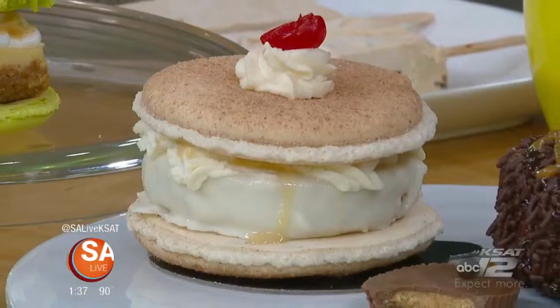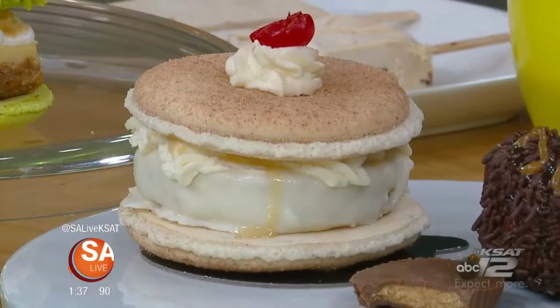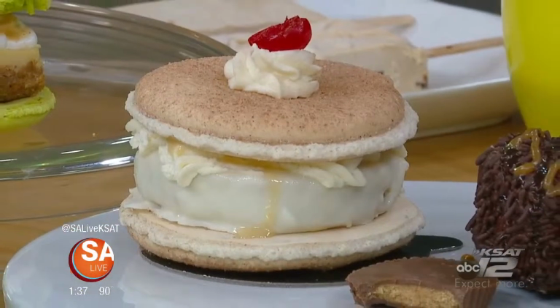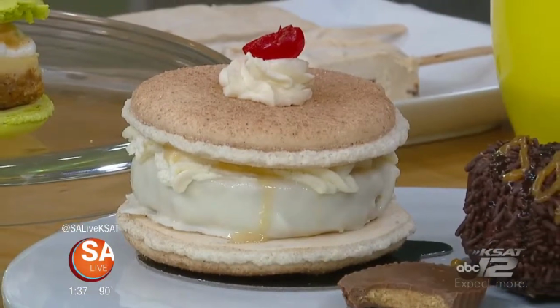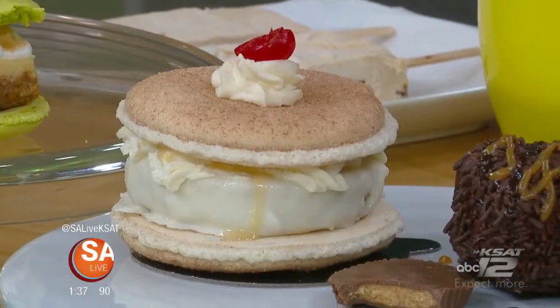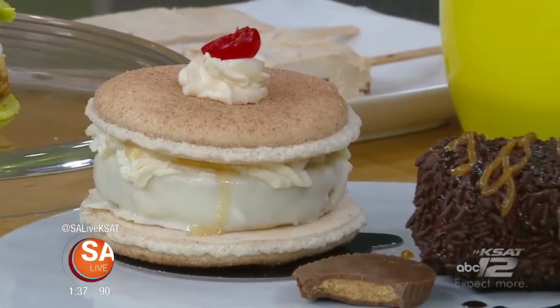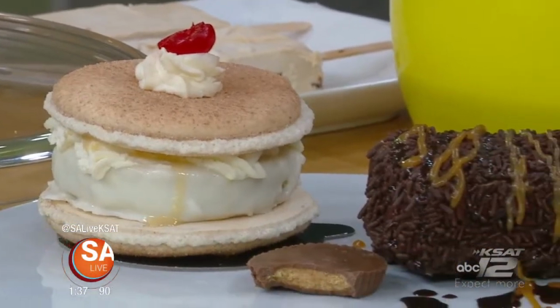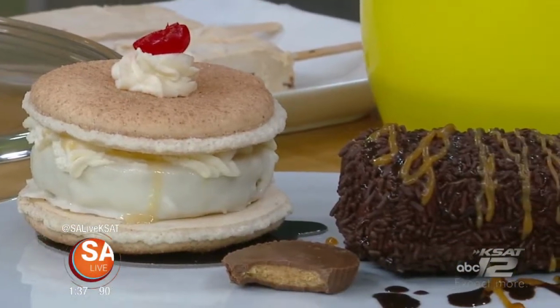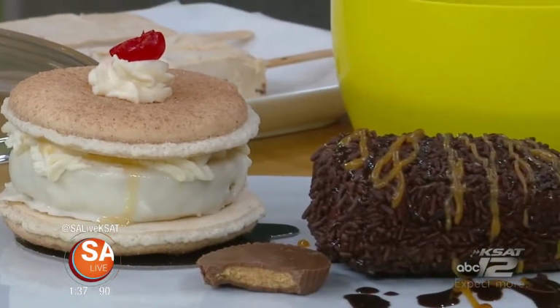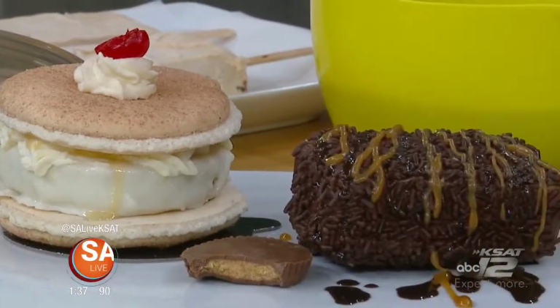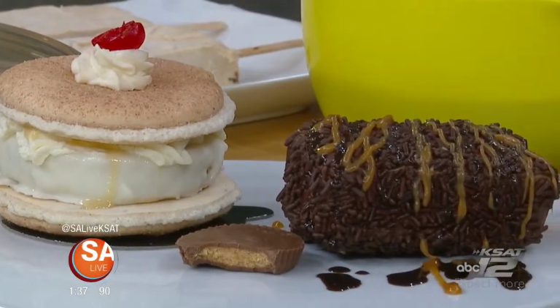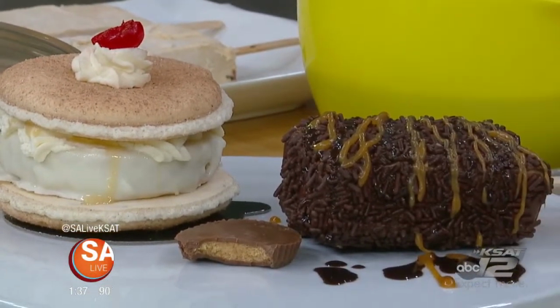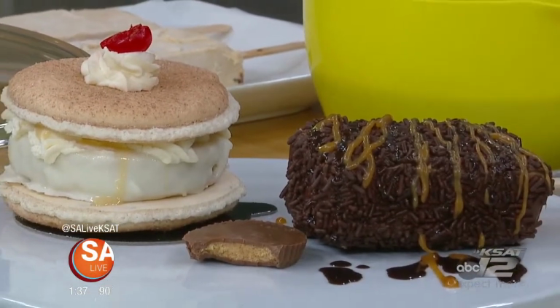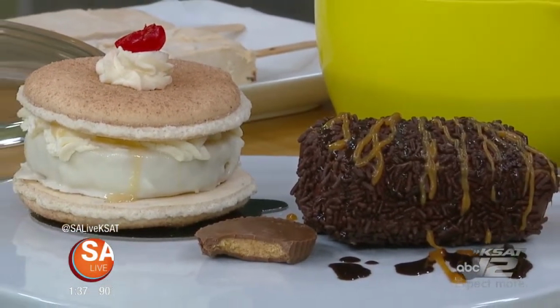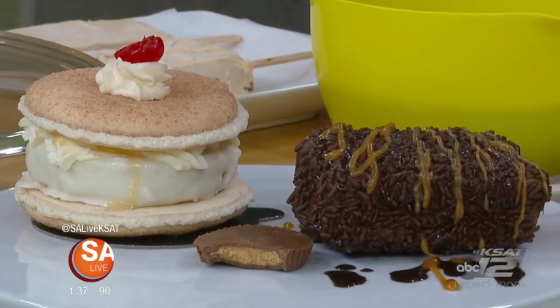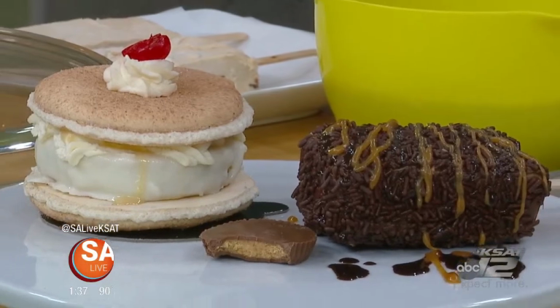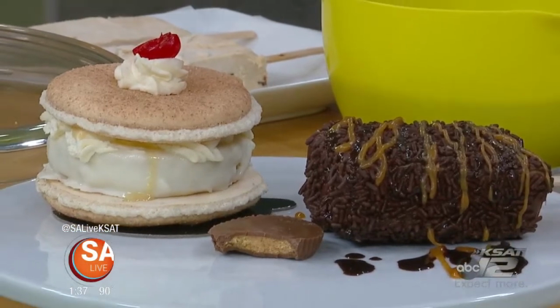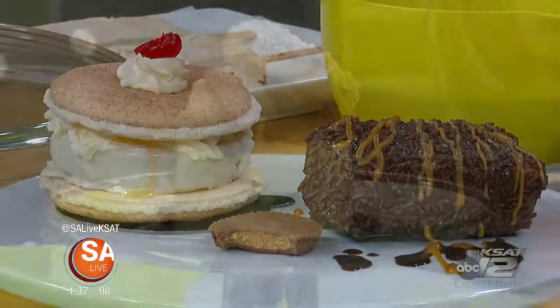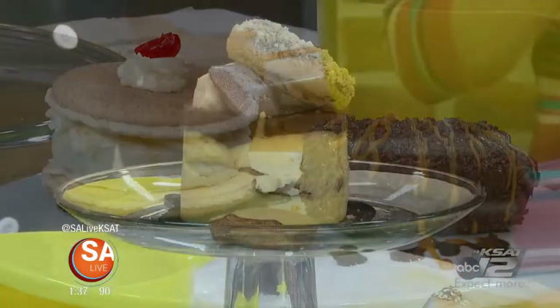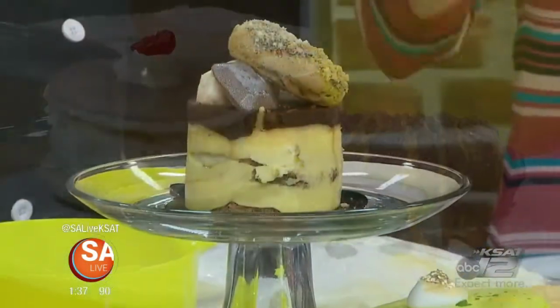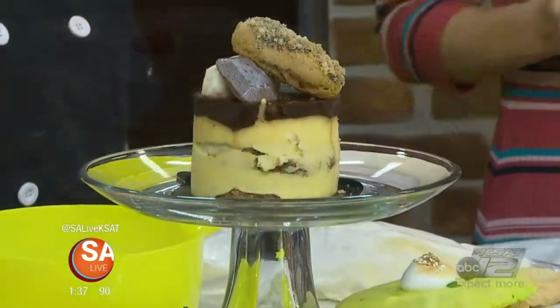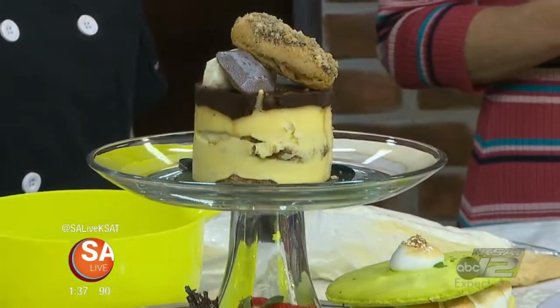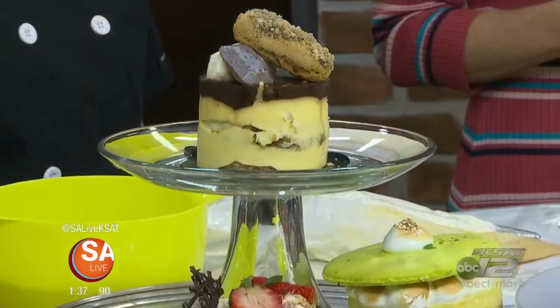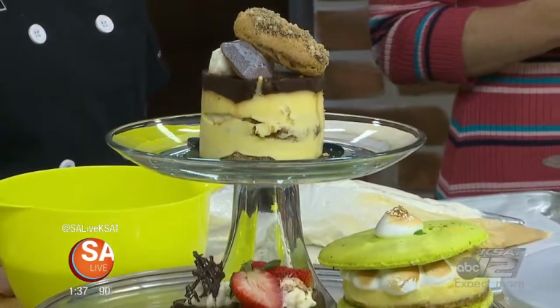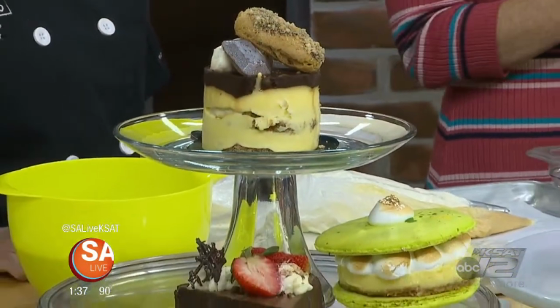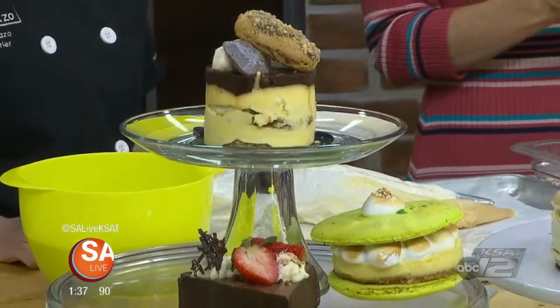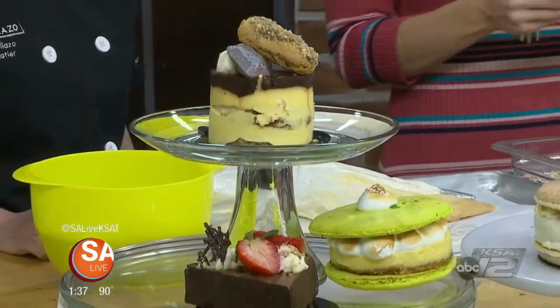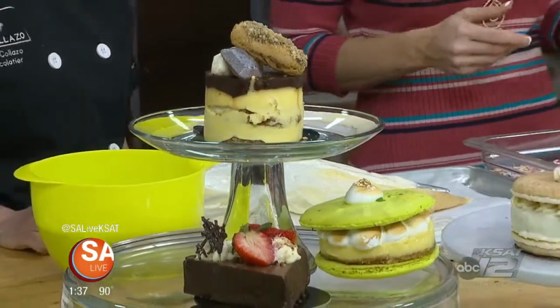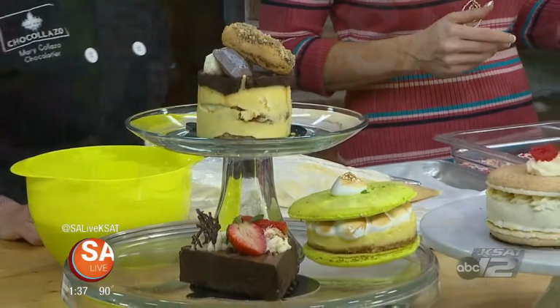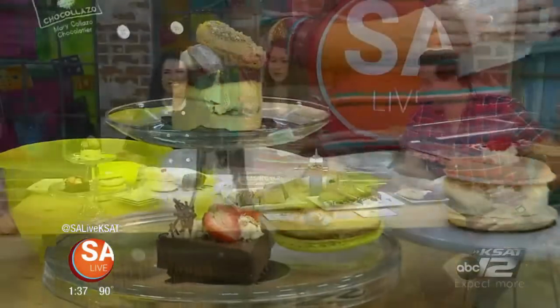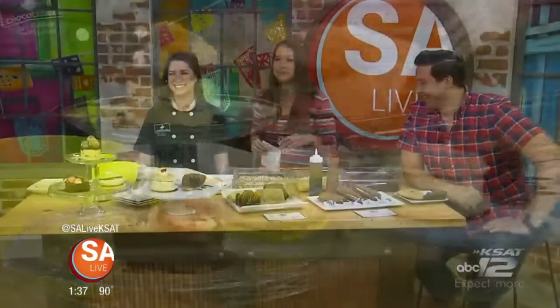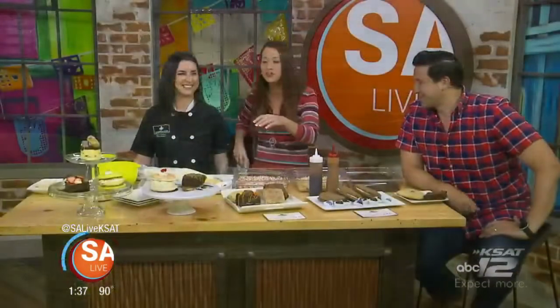If the Texas weather's heating up, what better way to cool off than with some cold chocolate concoctions from Chocolazo. Mary Colazo is here to show off some of the summer treats.